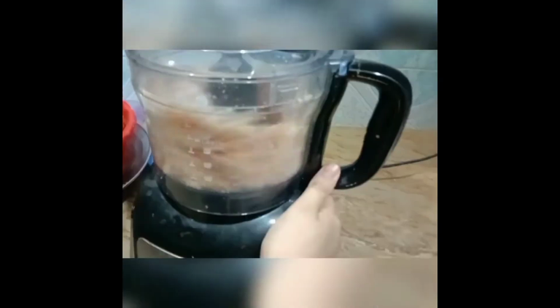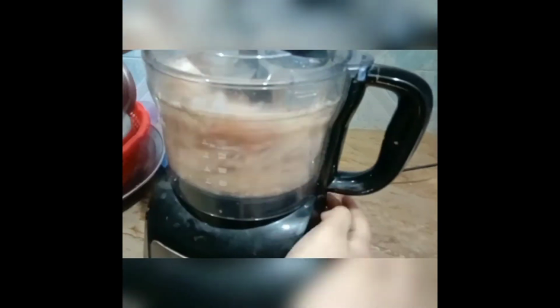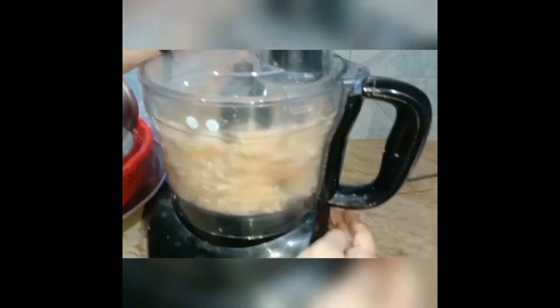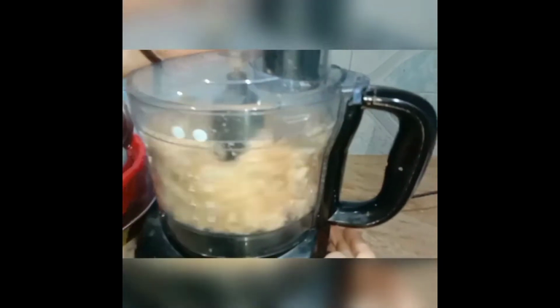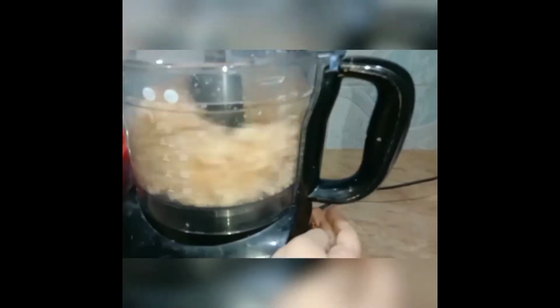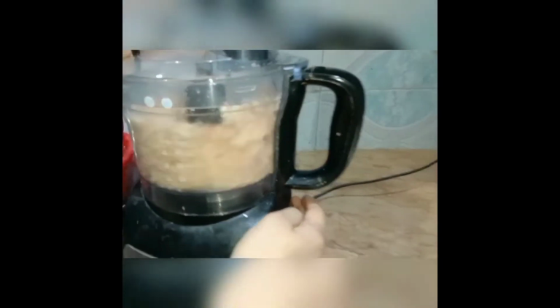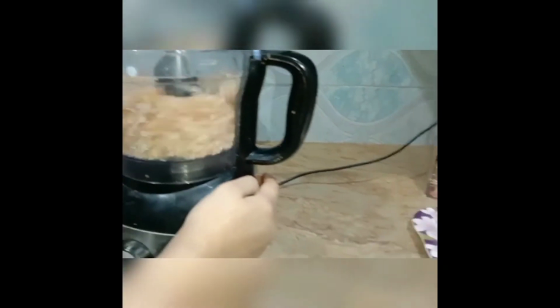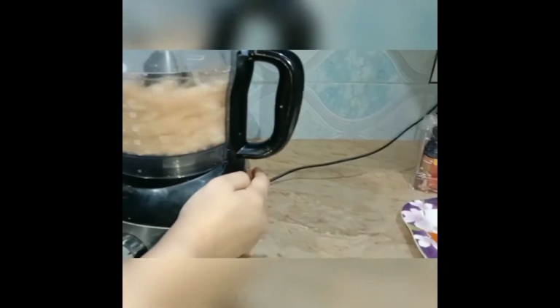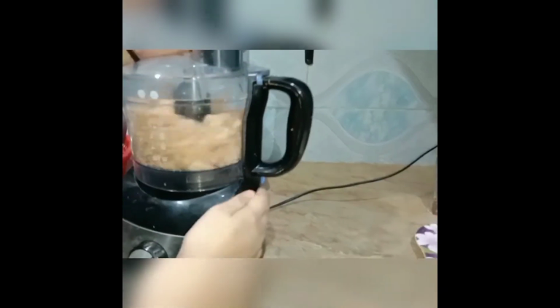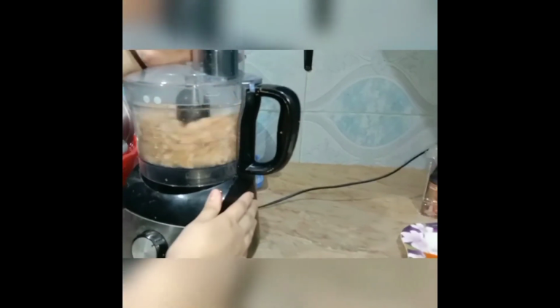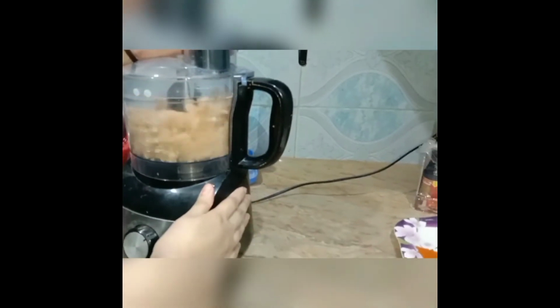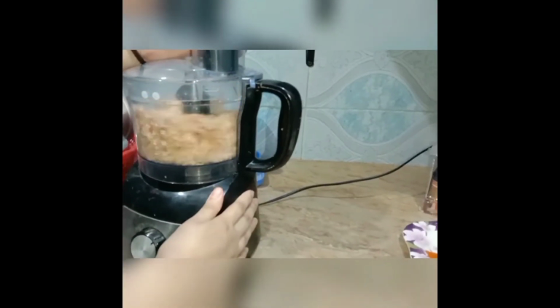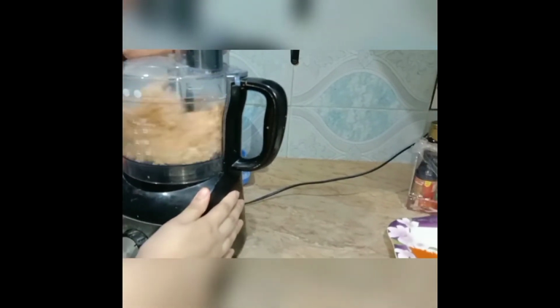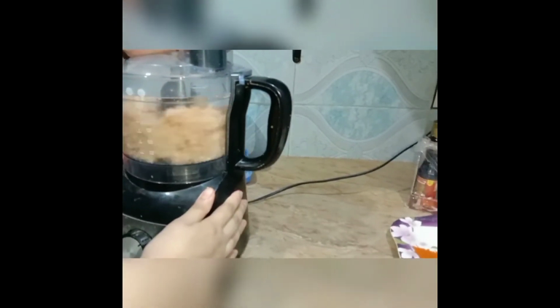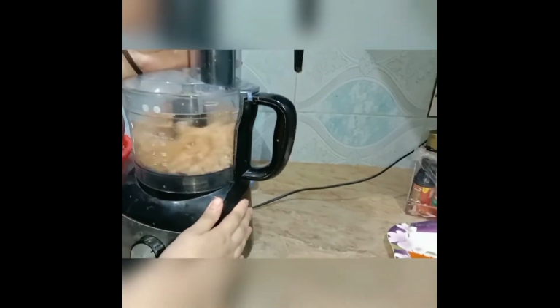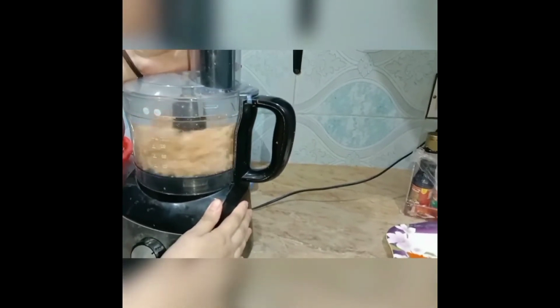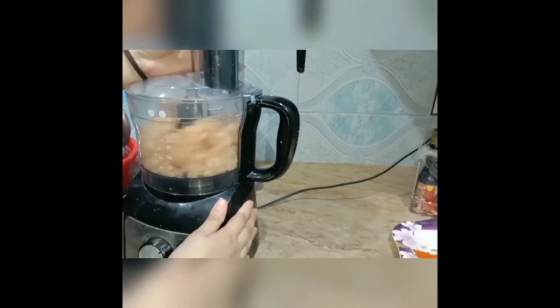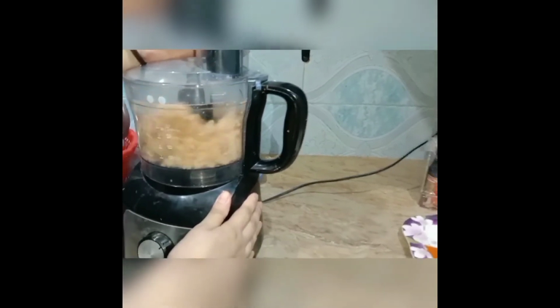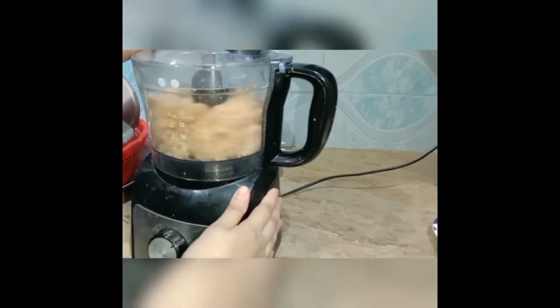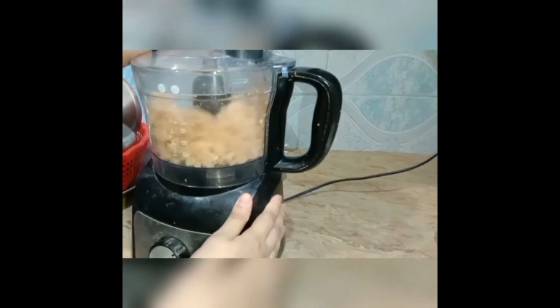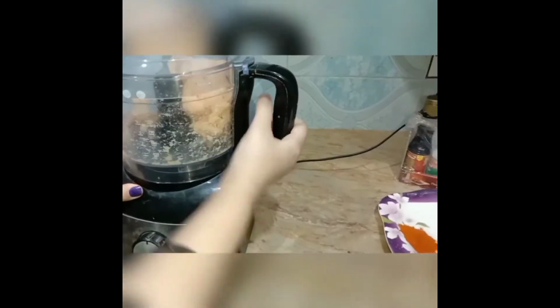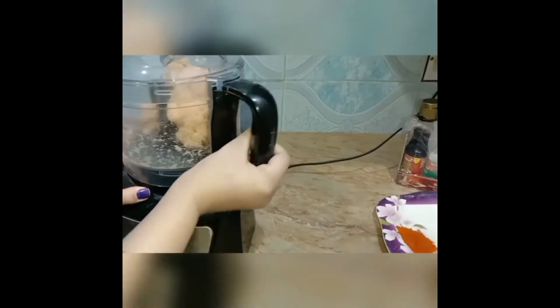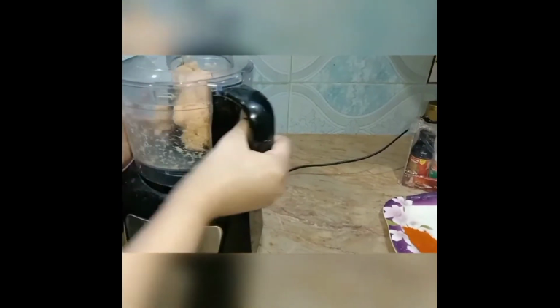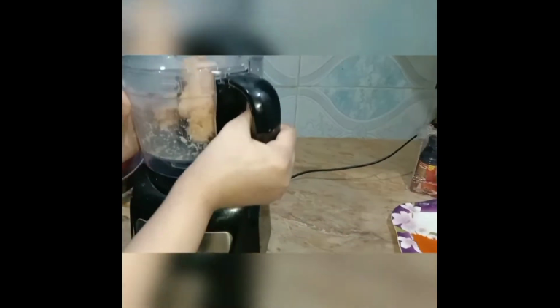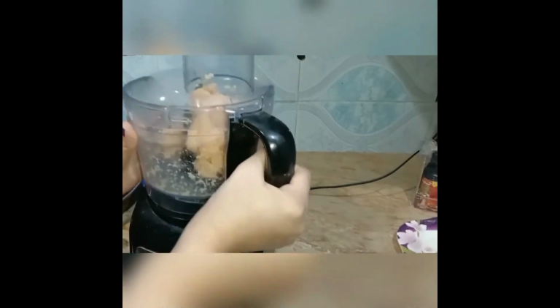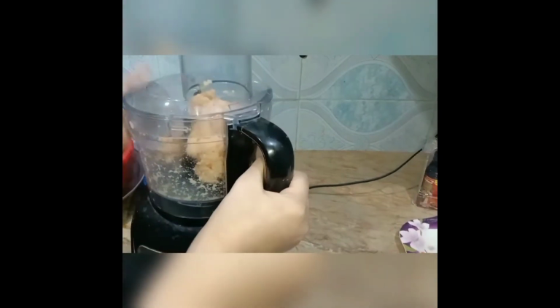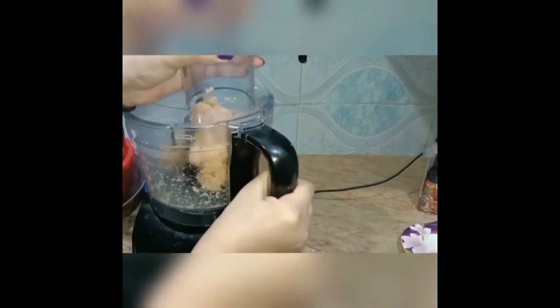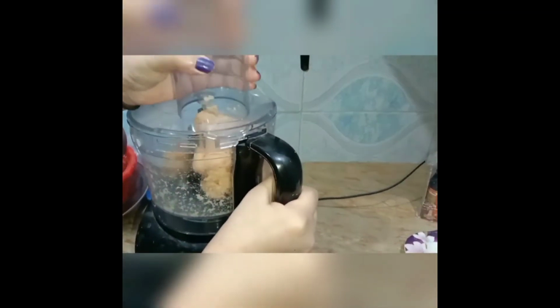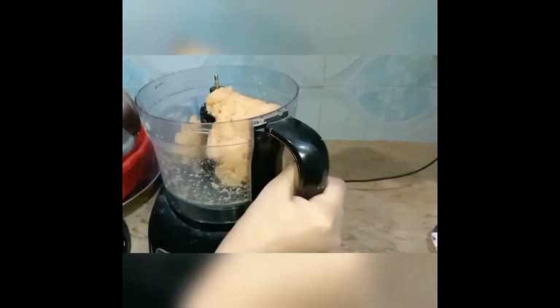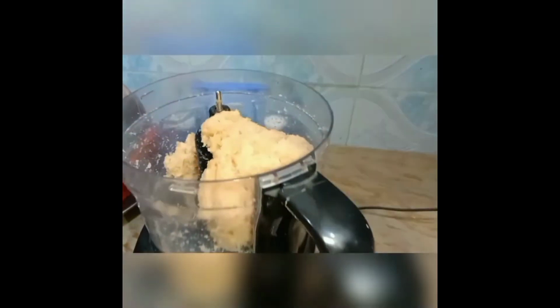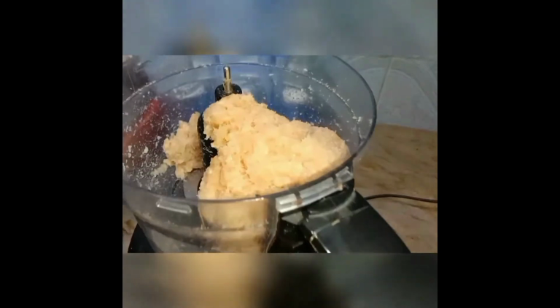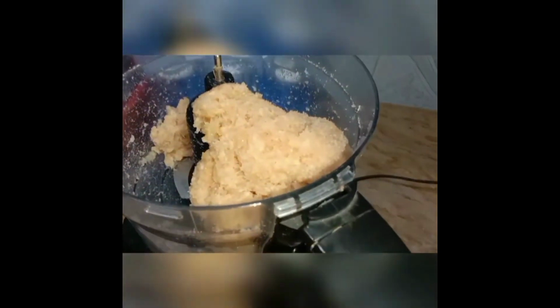When we start the recipe, we have some nuggets. Now let's add the bread — we have chicken and bread.